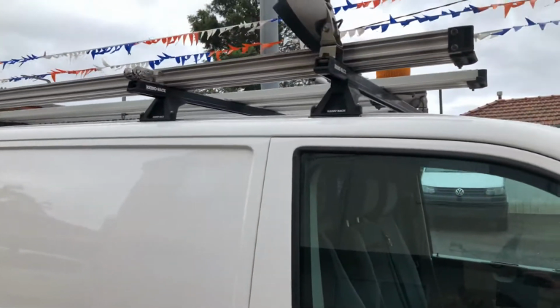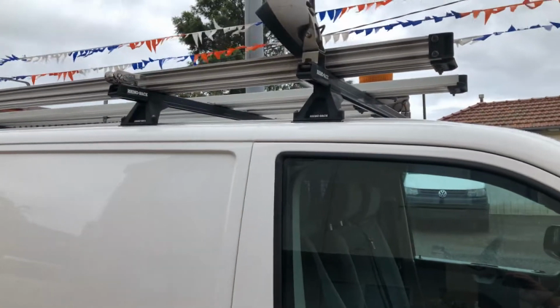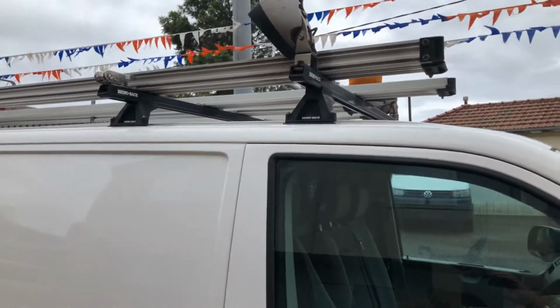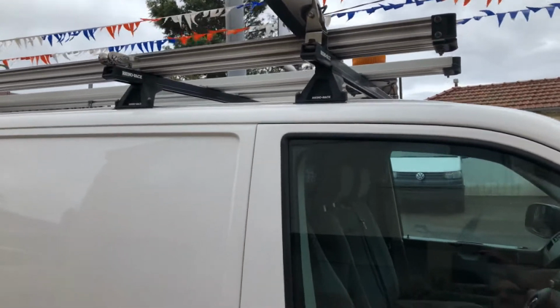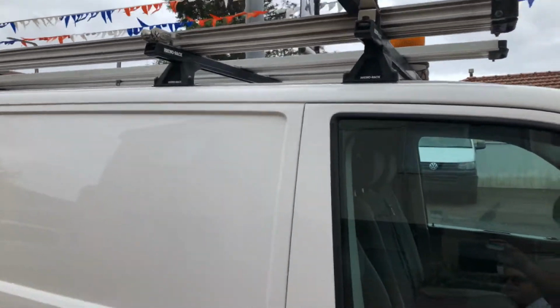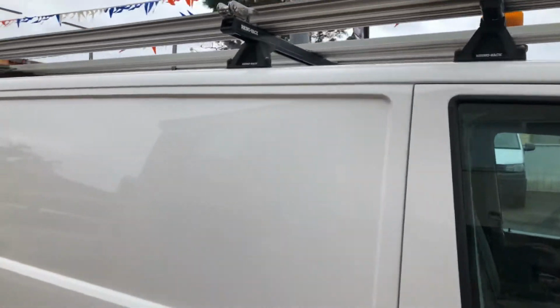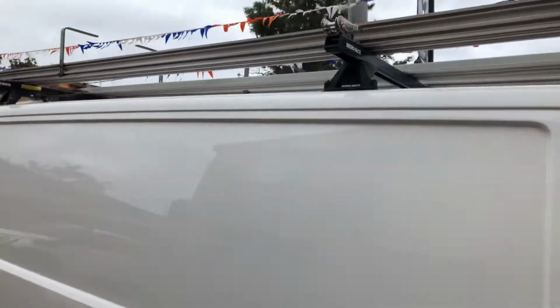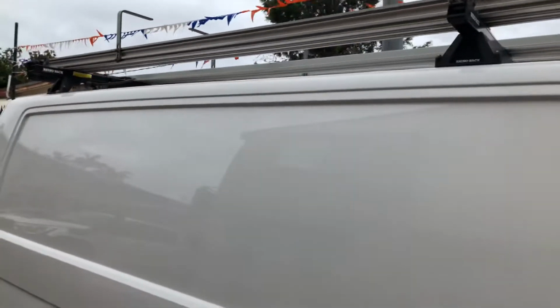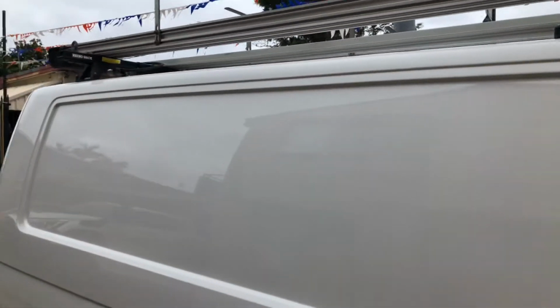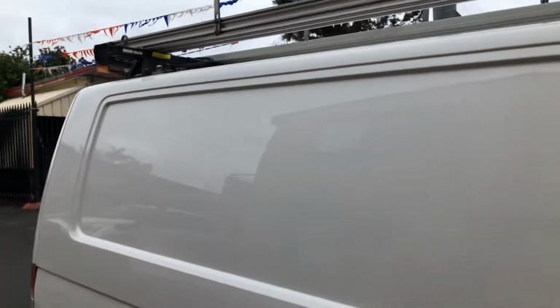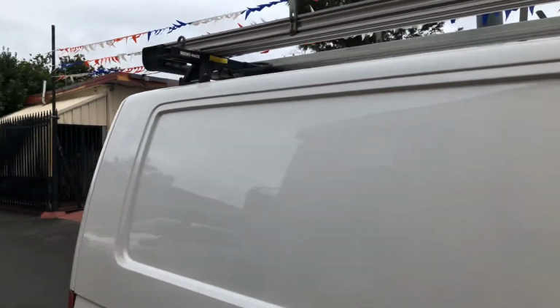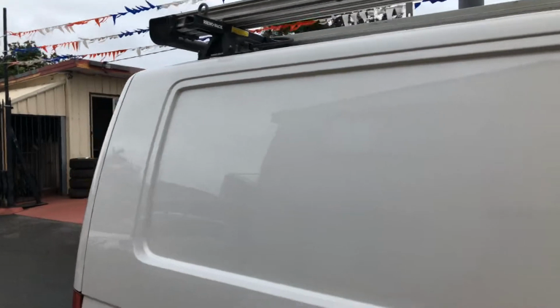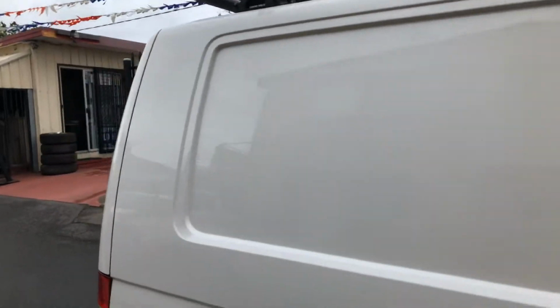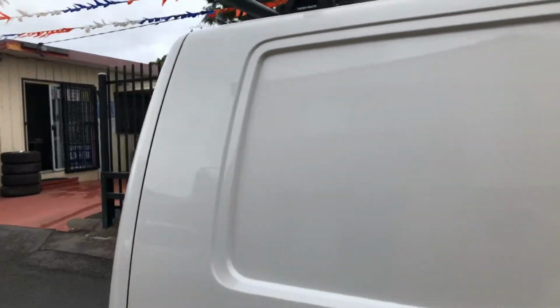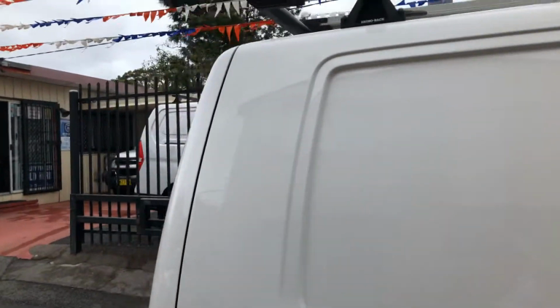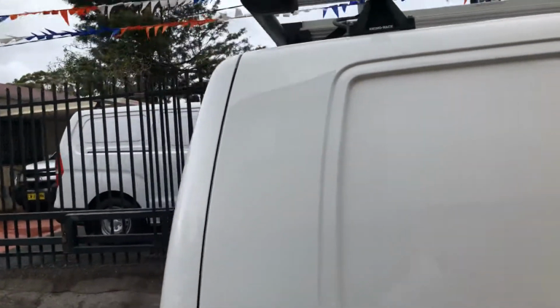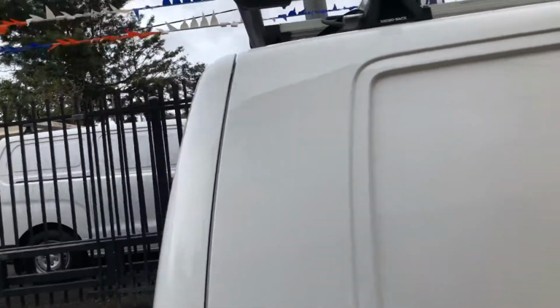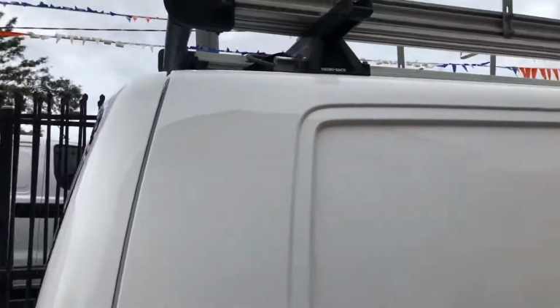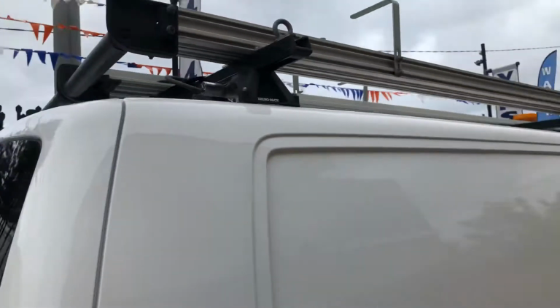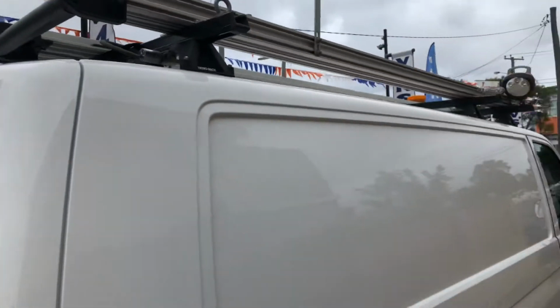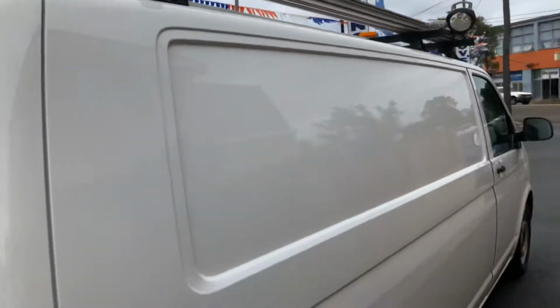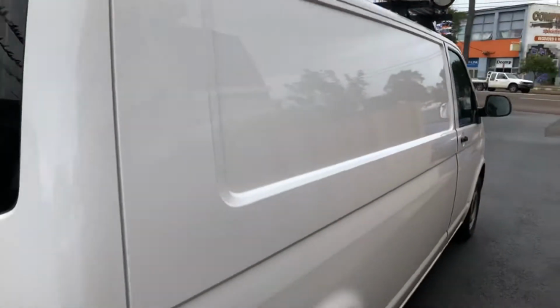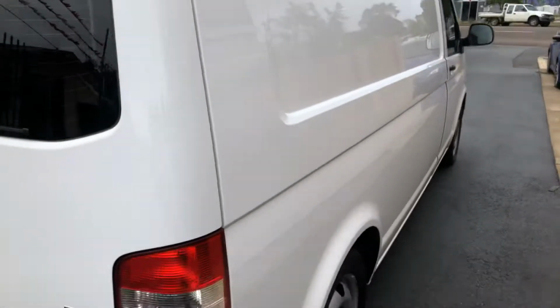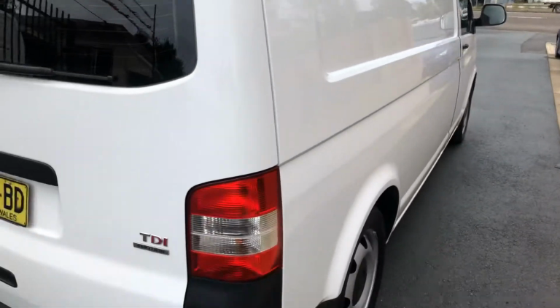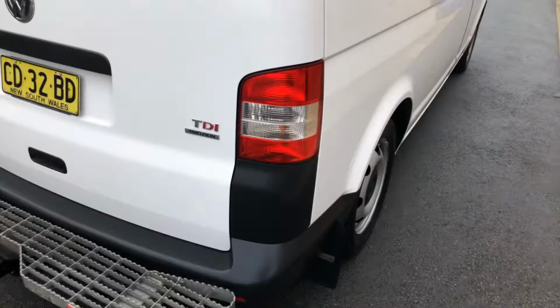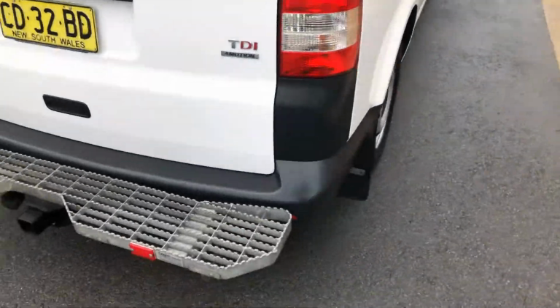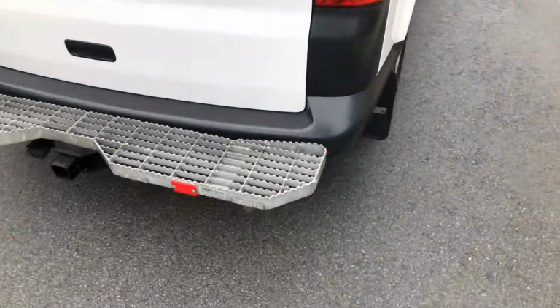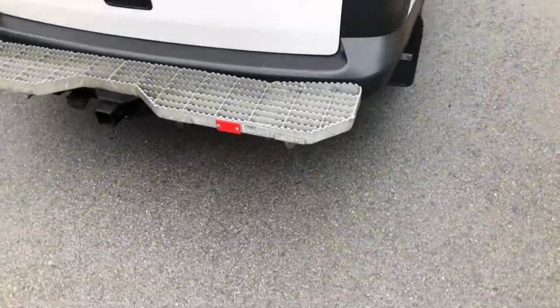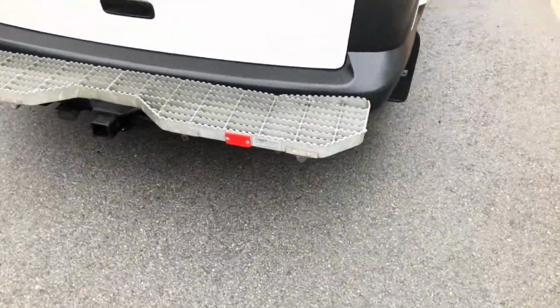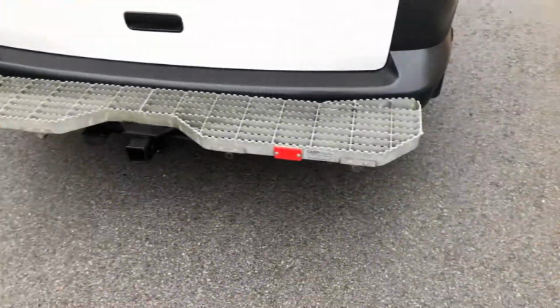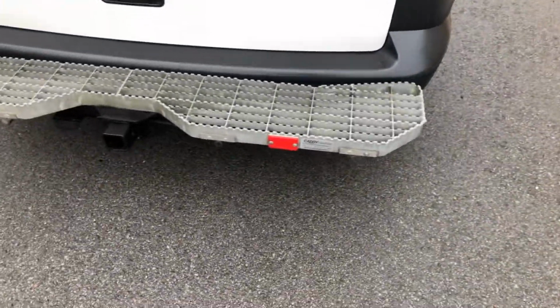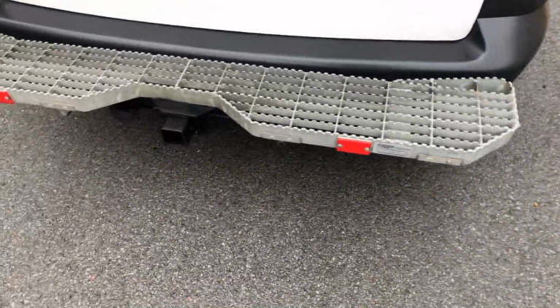It has ladder racks, reverse sensors, rear step and tow bar.